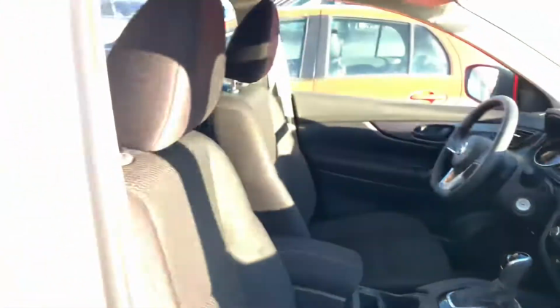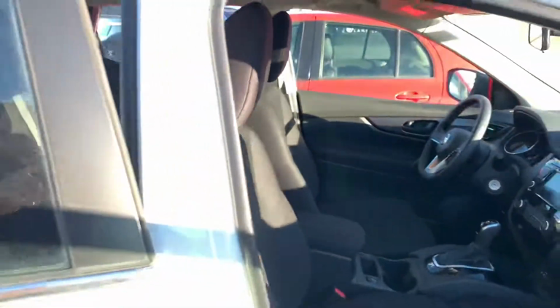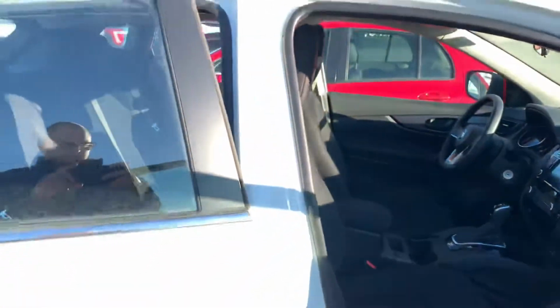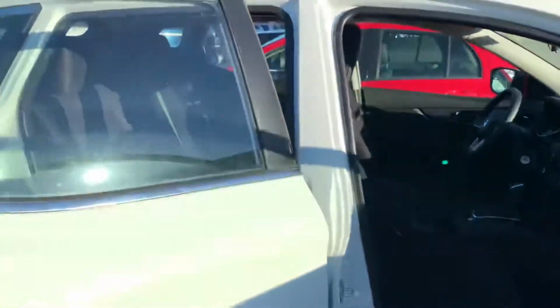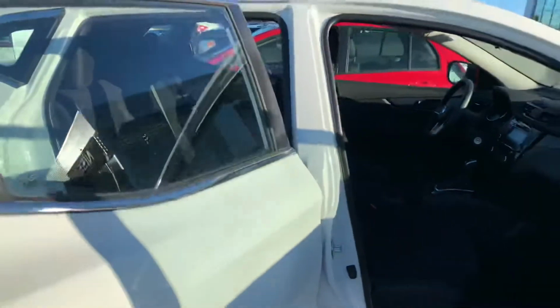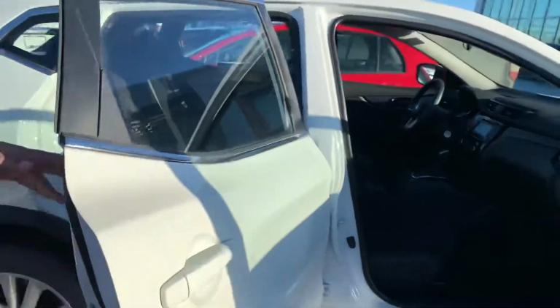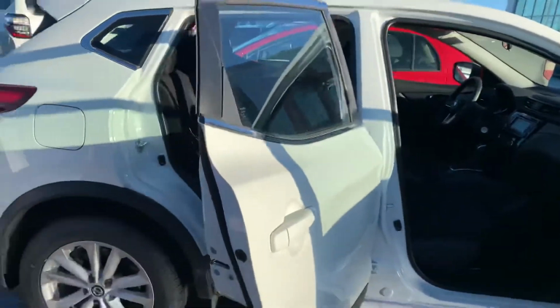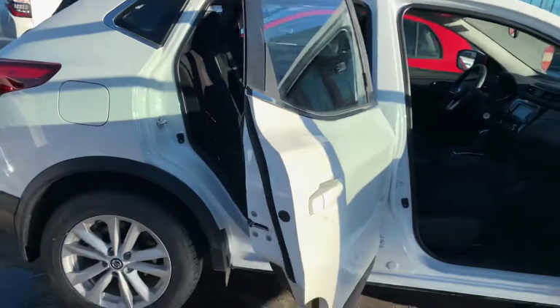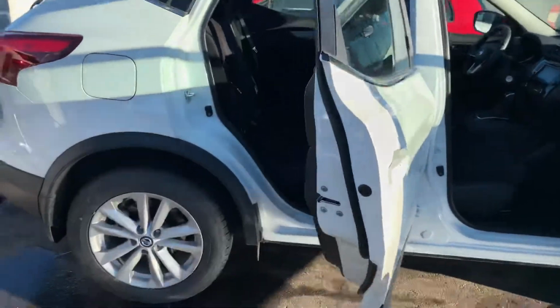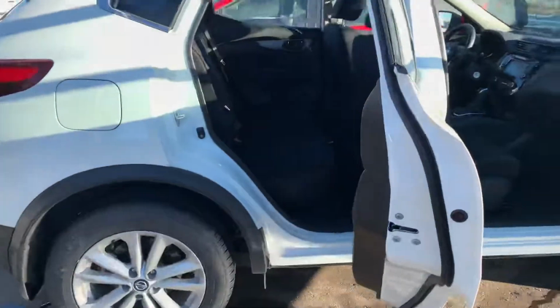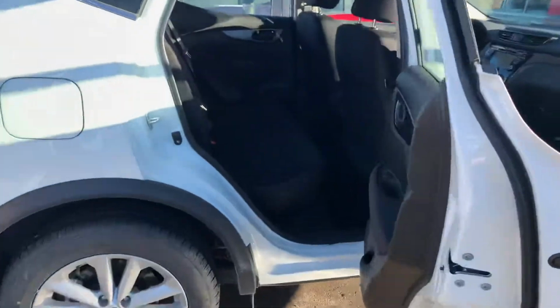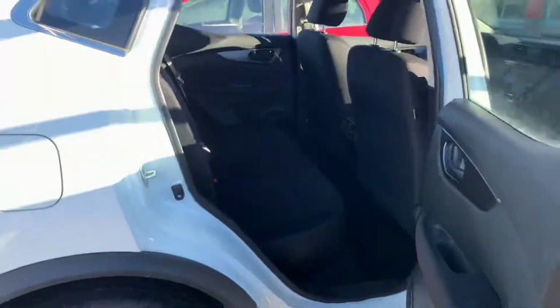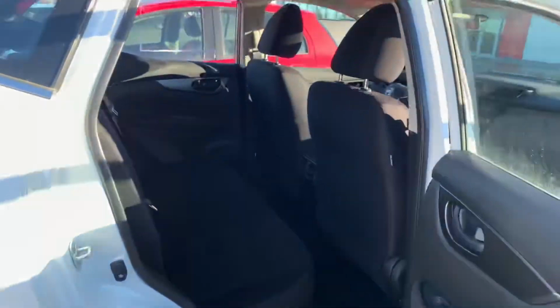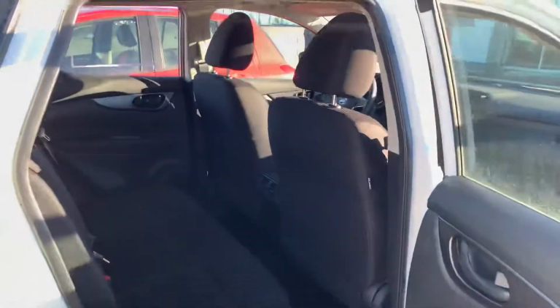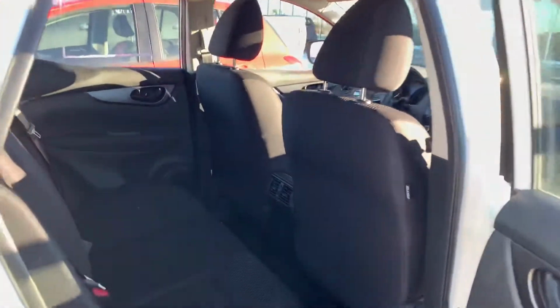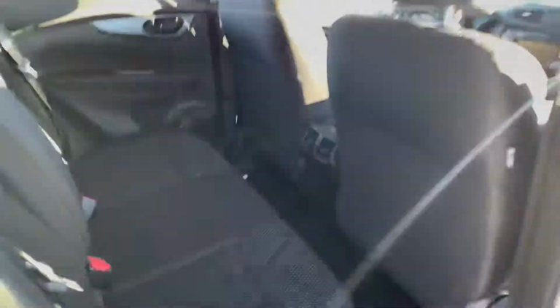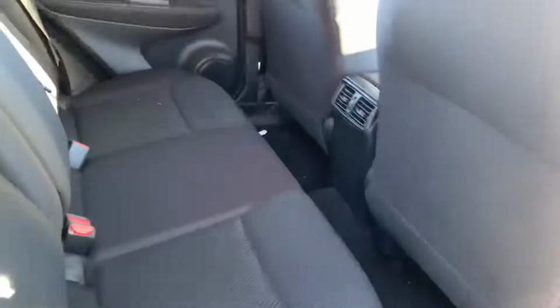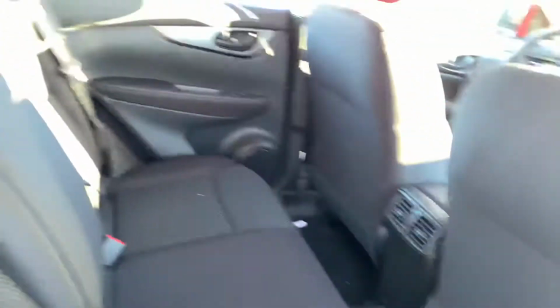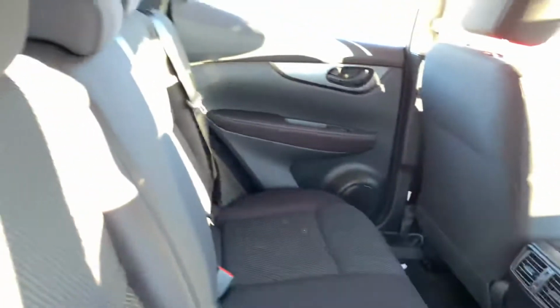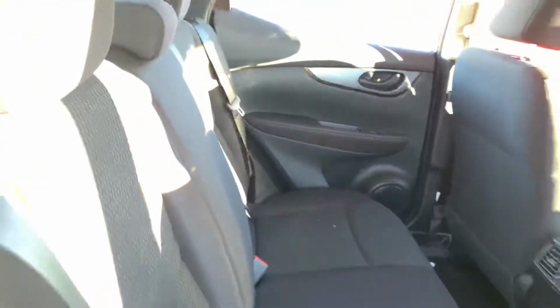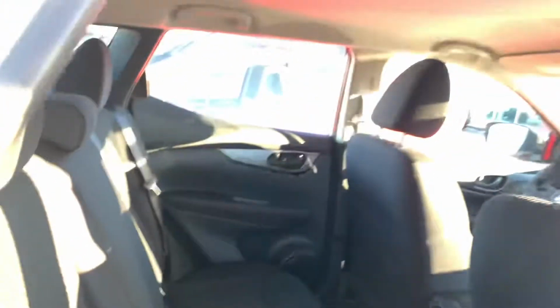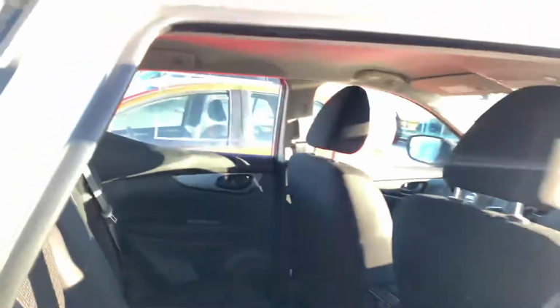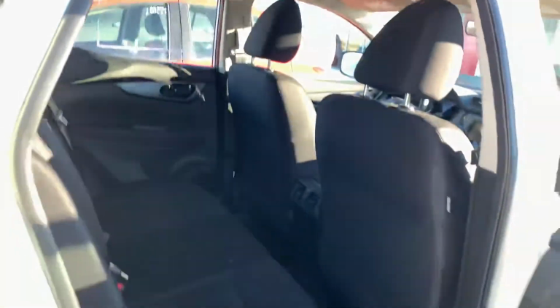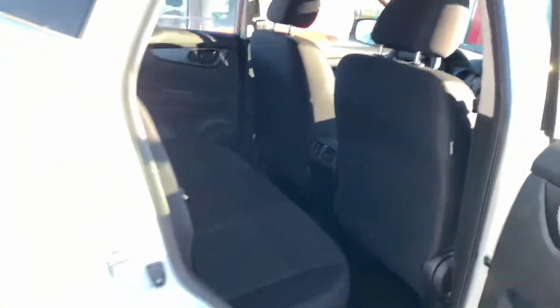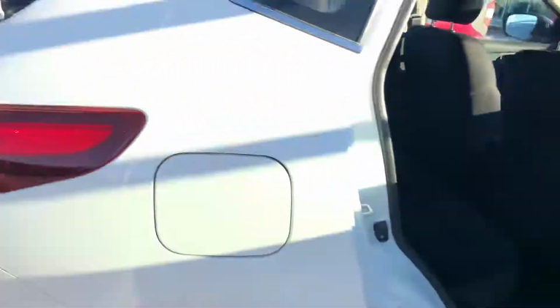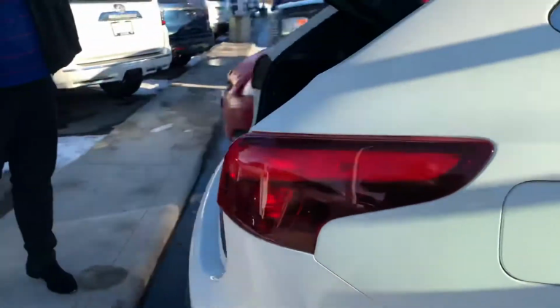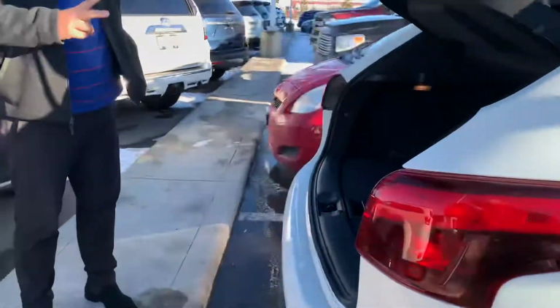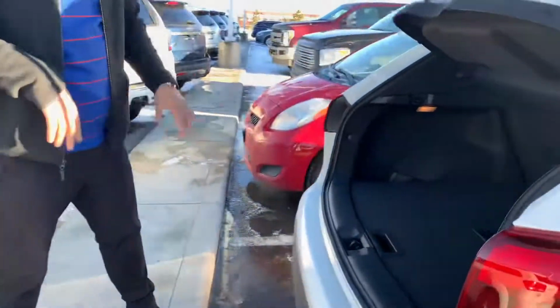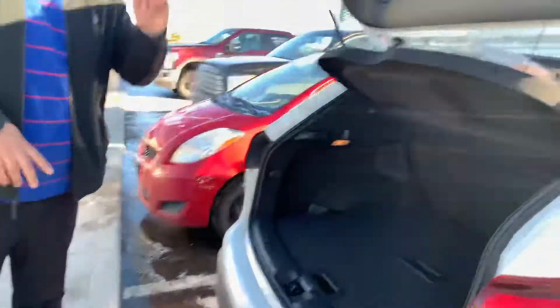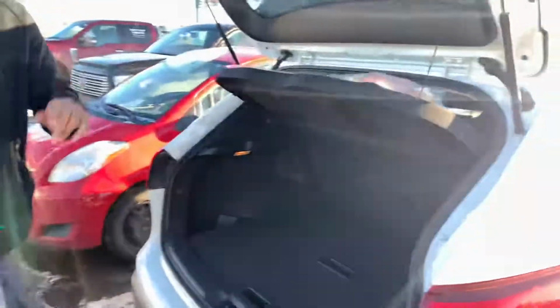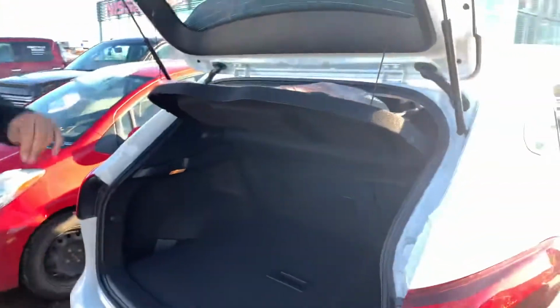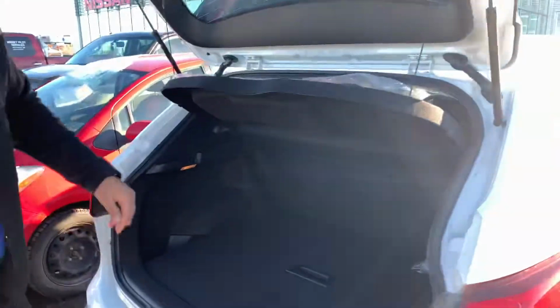Take a look in the back. As you can see, I have tons of room. So back here, you got two things: a huge trunk.